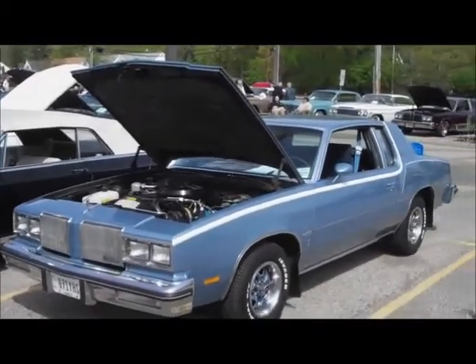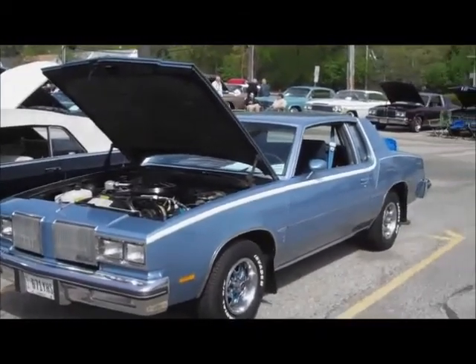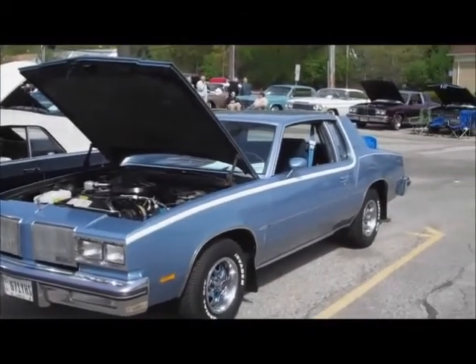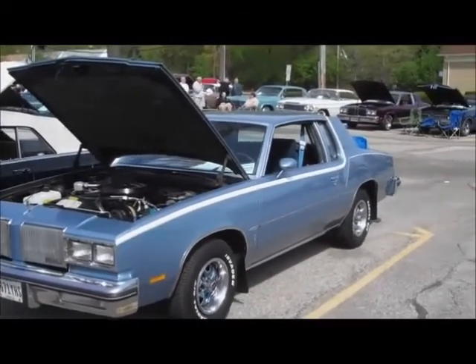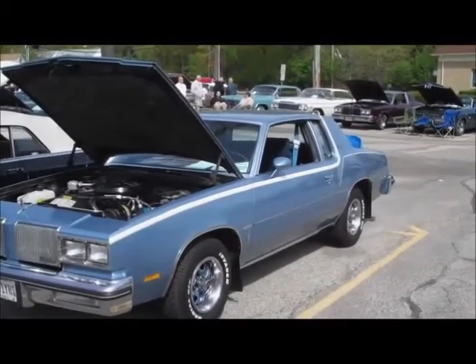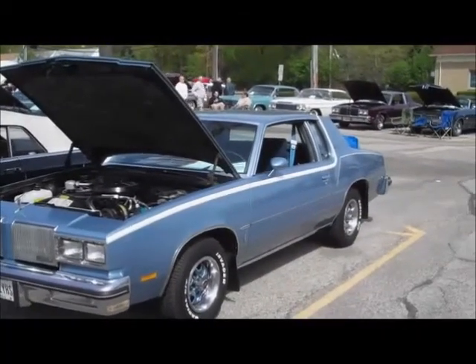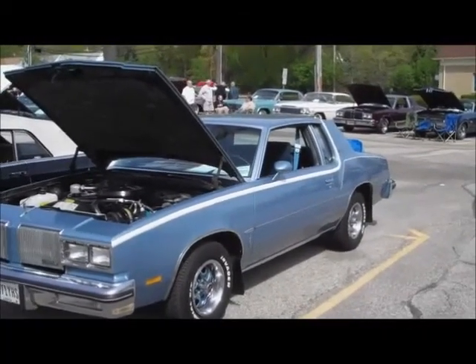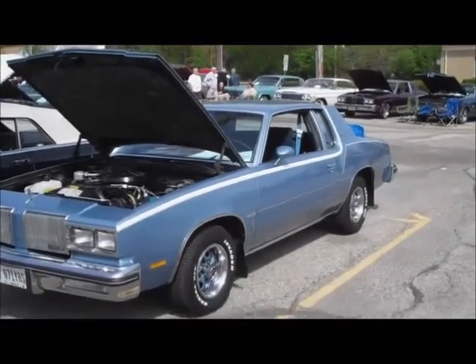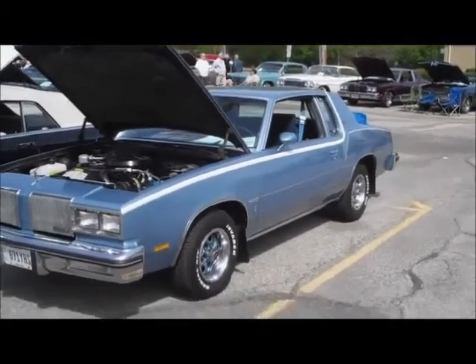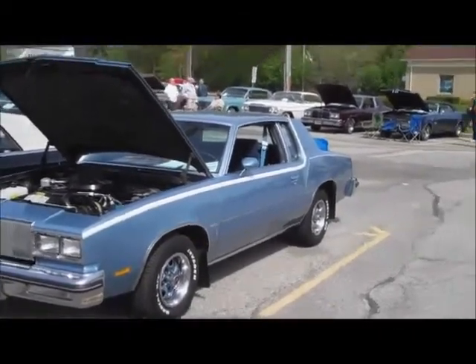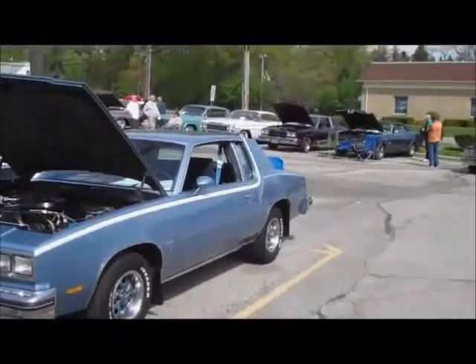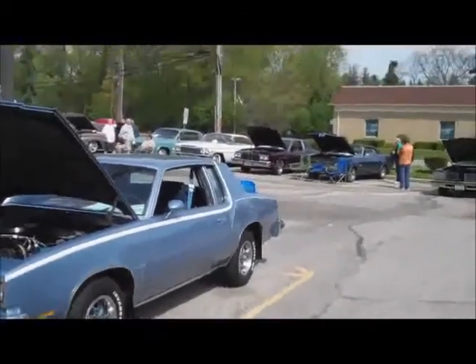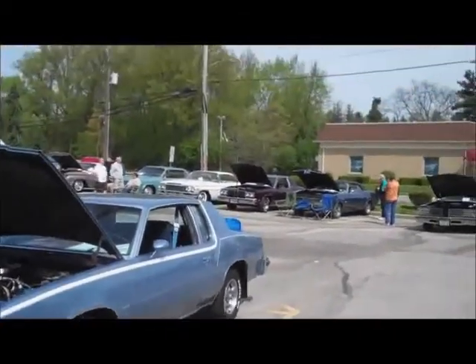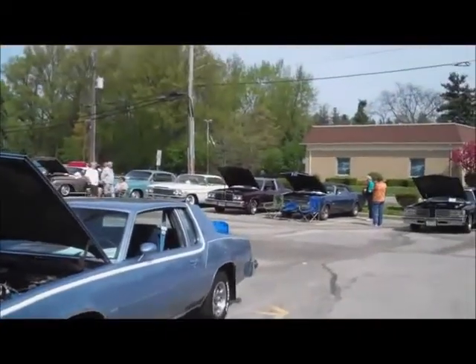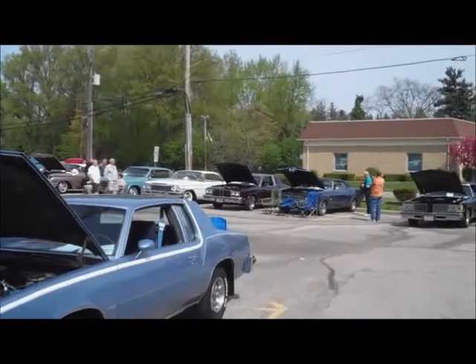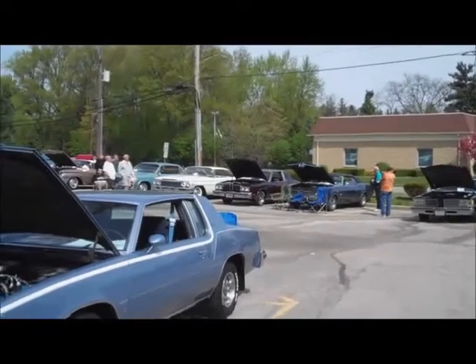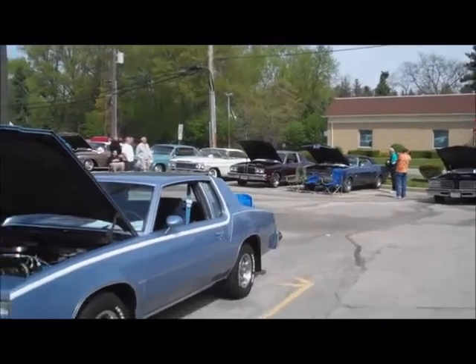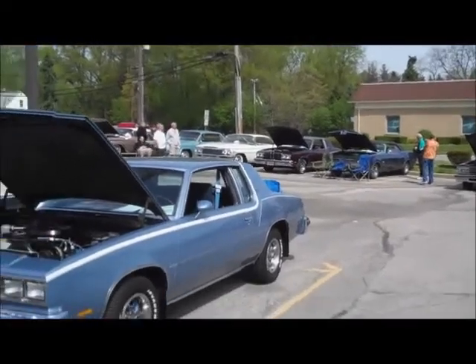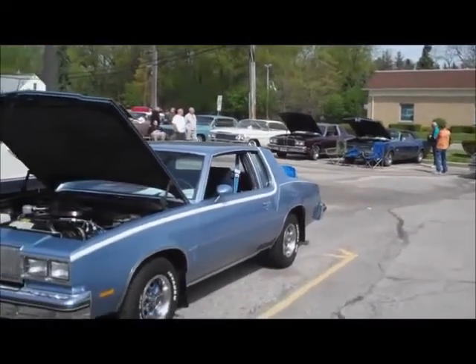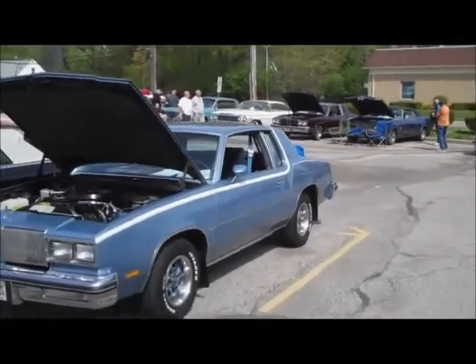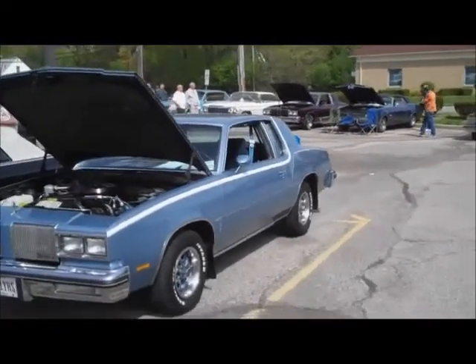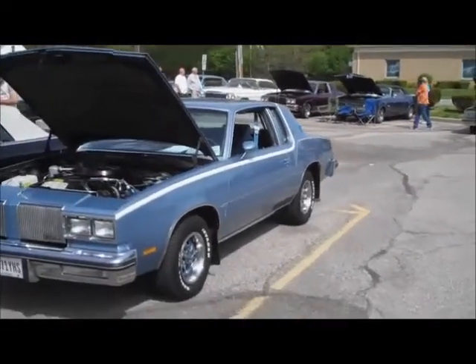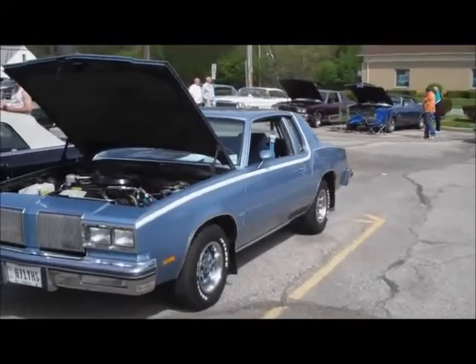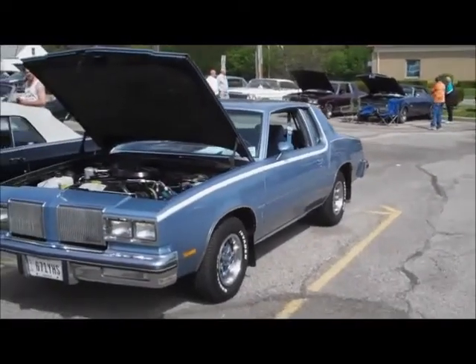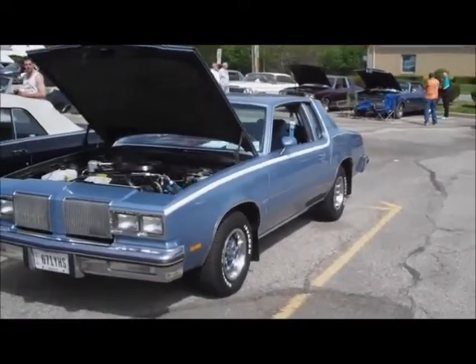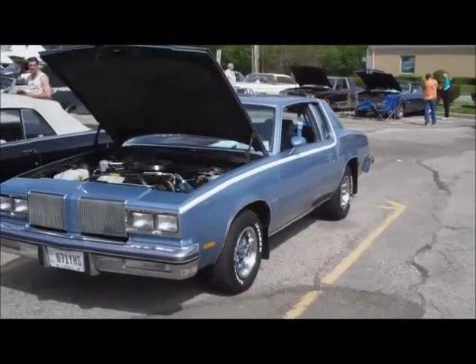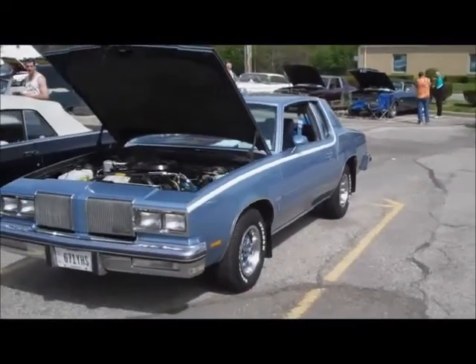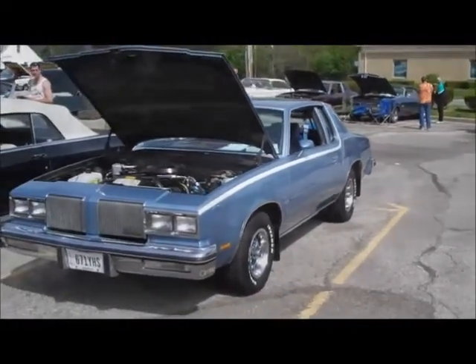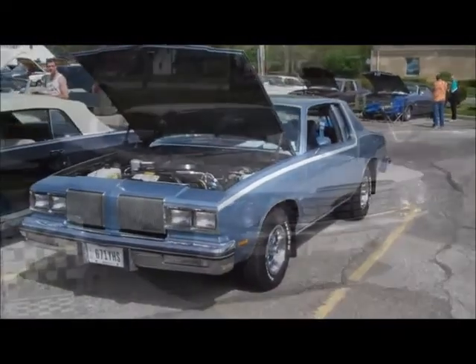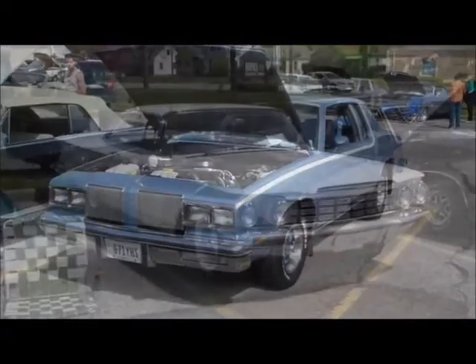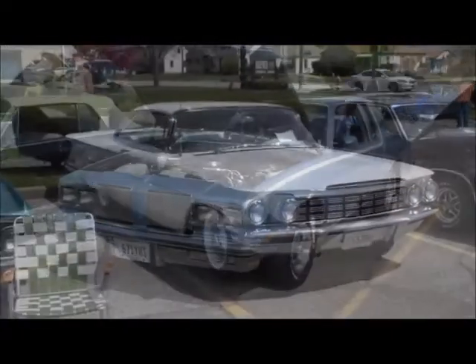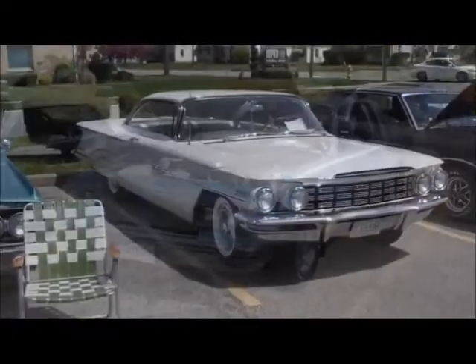So there you go - three original '80 Cutlasses from the original owners. Hard to believe all in one spot. What I'm going to try to do - there's mine sitting back there - I'm going to try to get all four of these cars together and get some pictures.